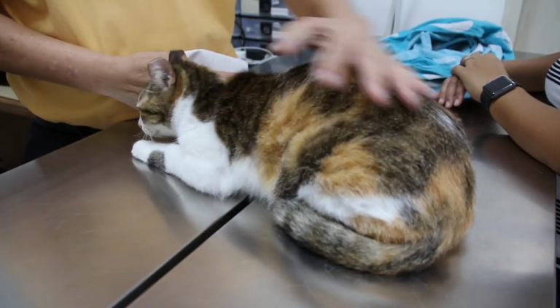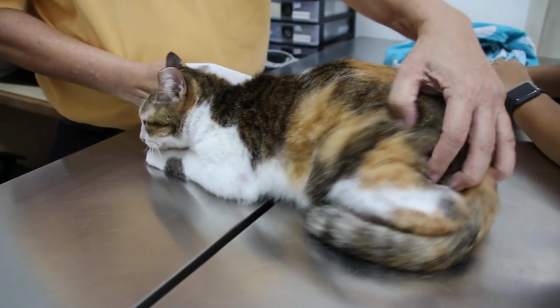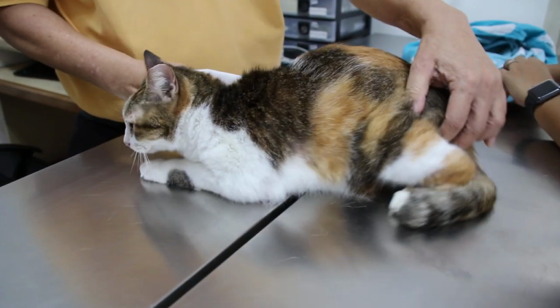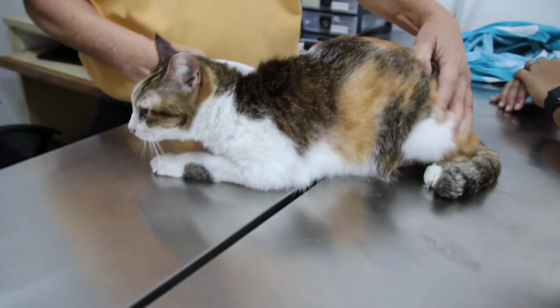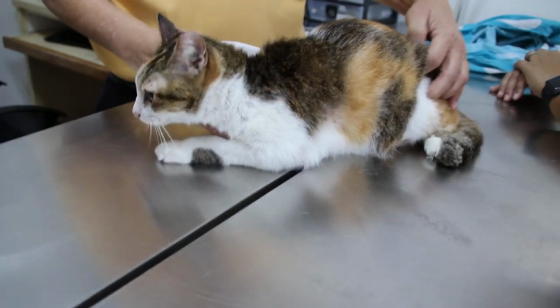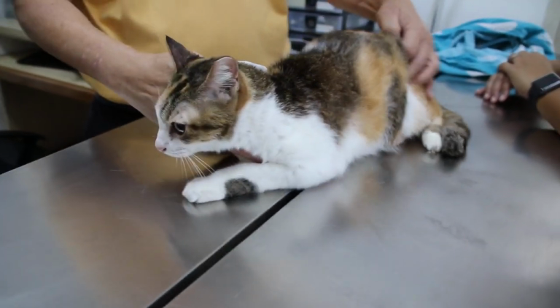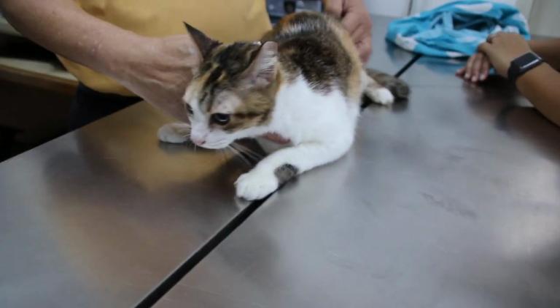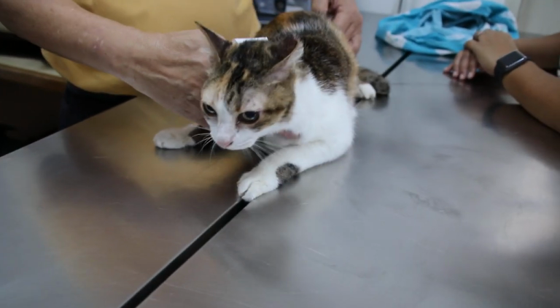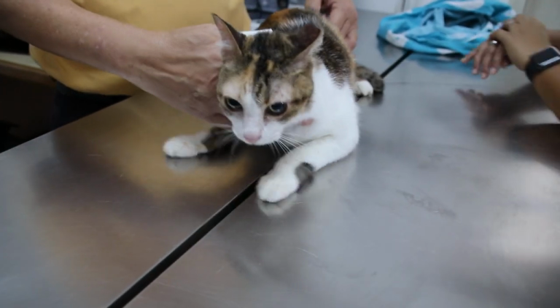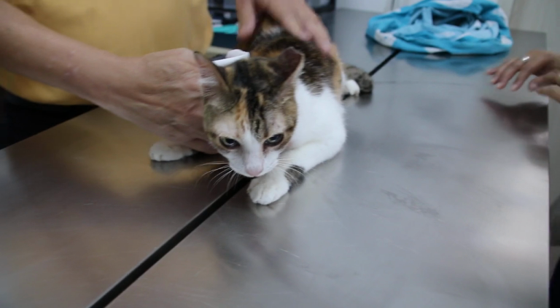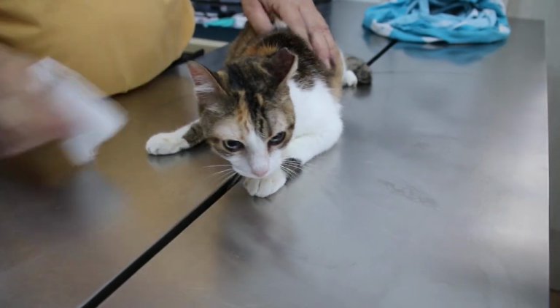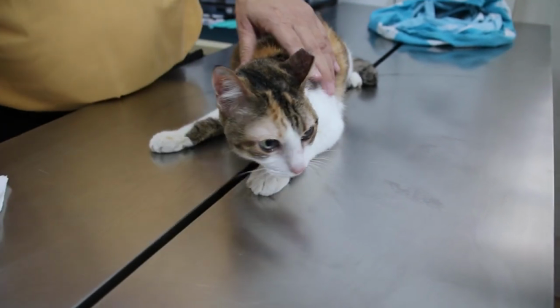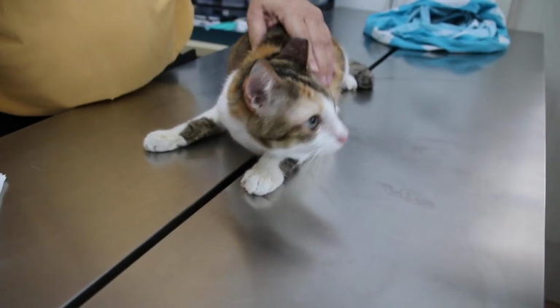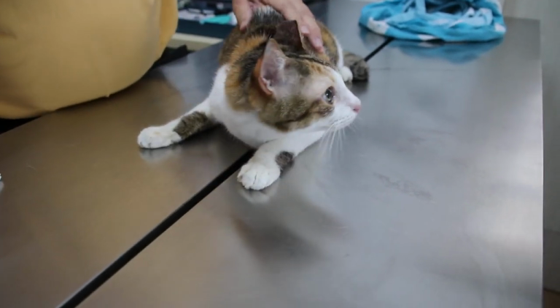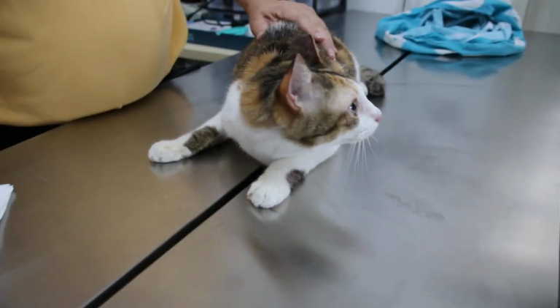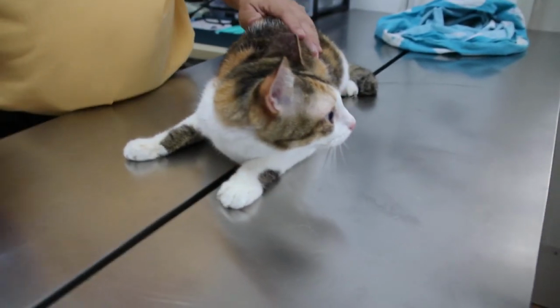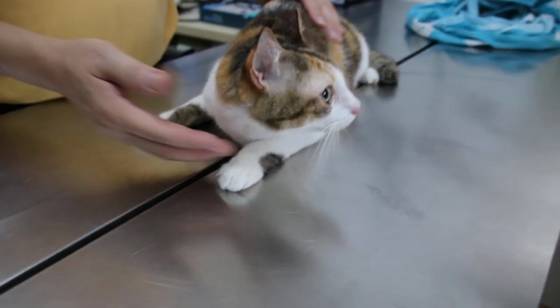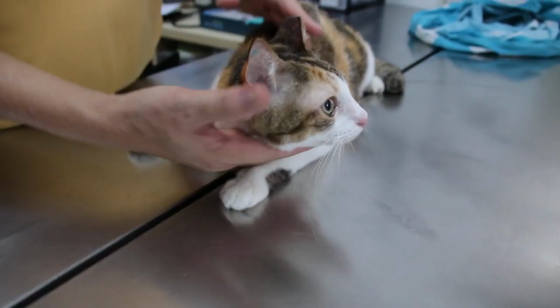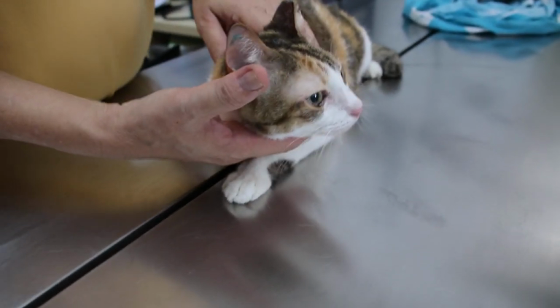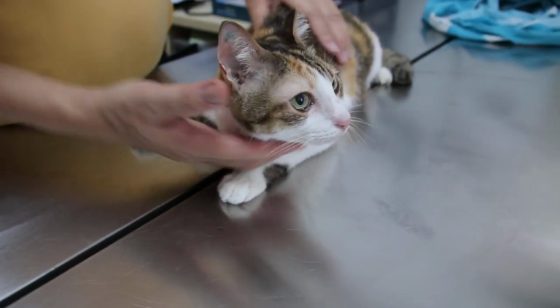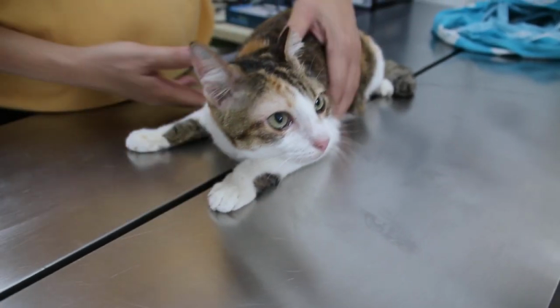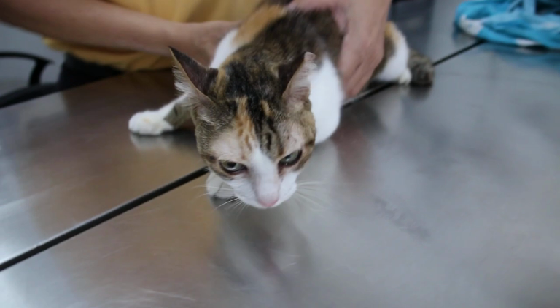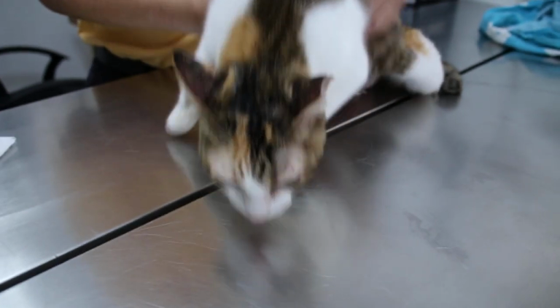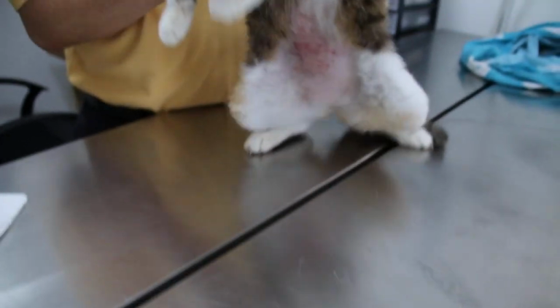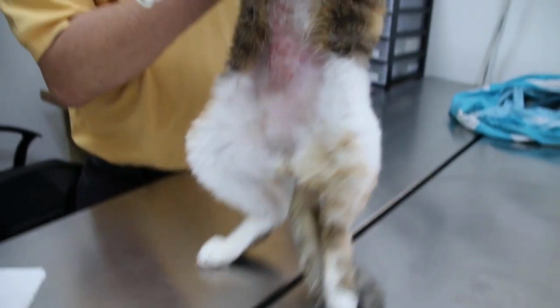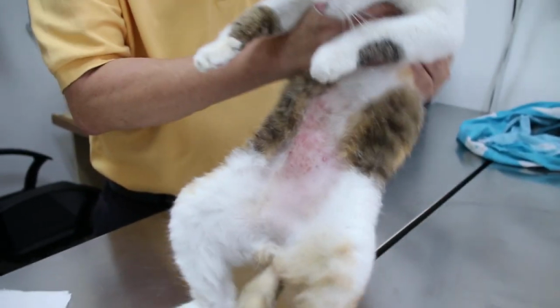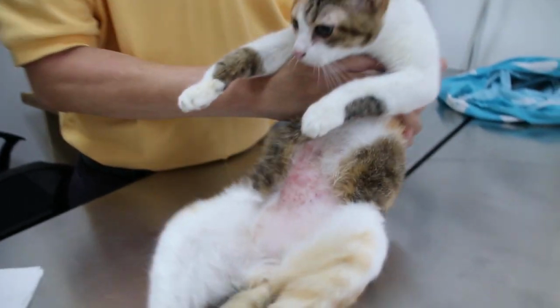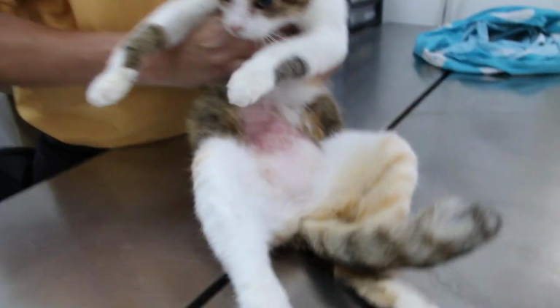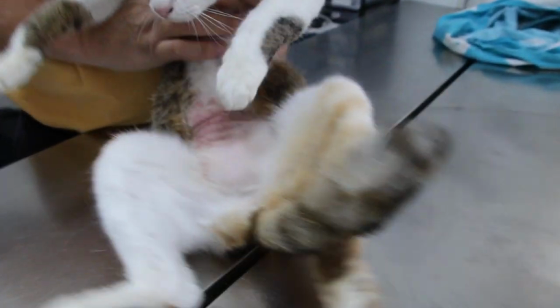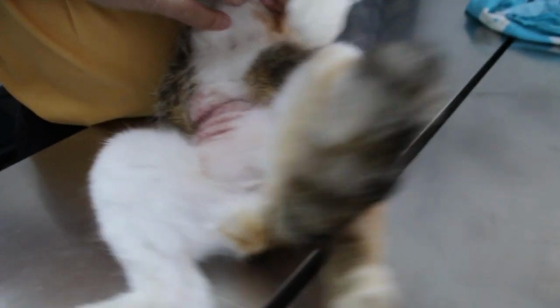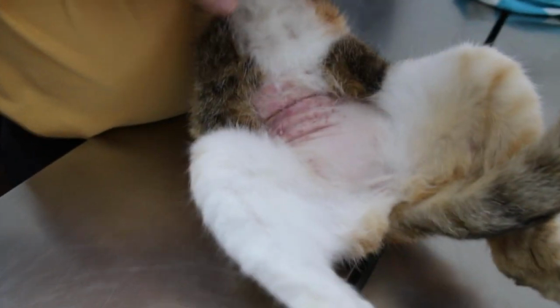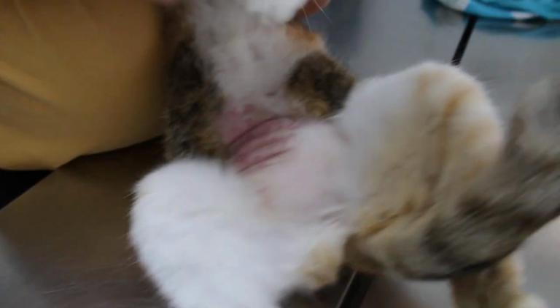Today is 13 February 2018. This is a domestic short hair, female spay, 16 years old cat. She came in with the complaint of rashes here.